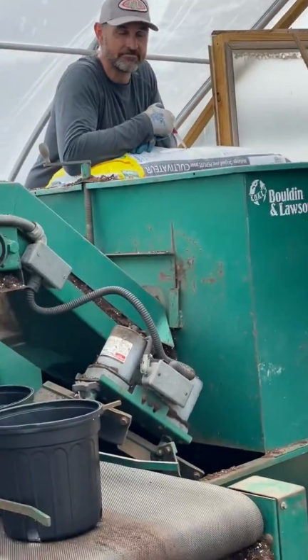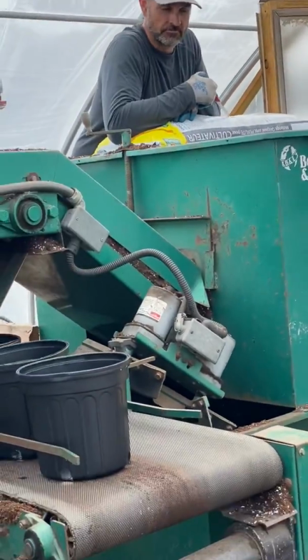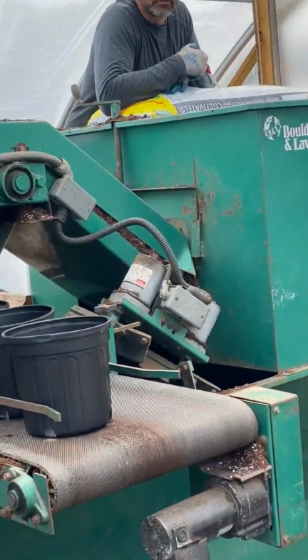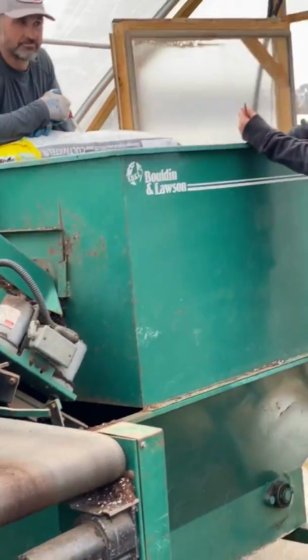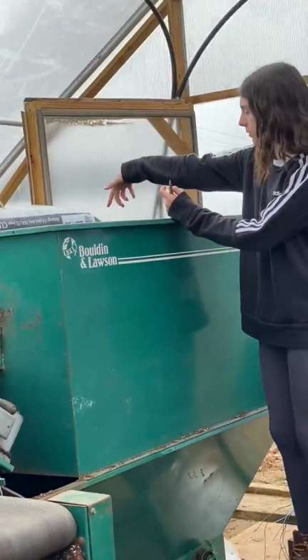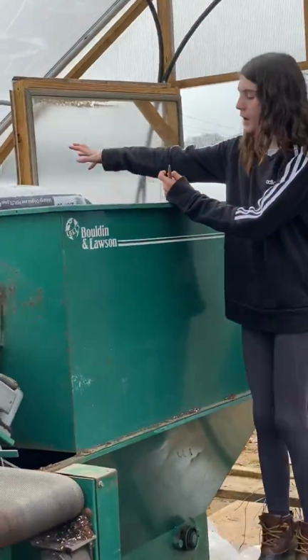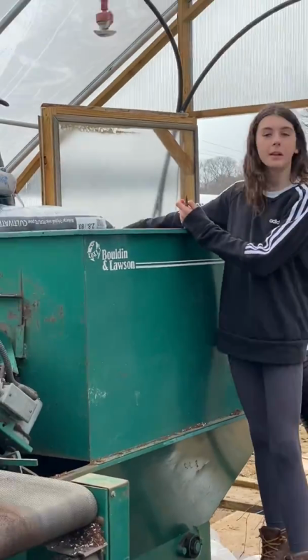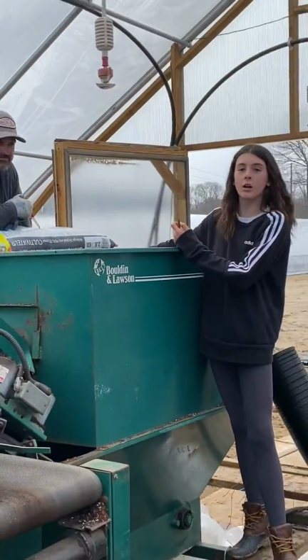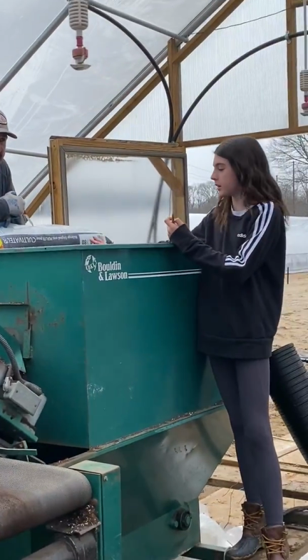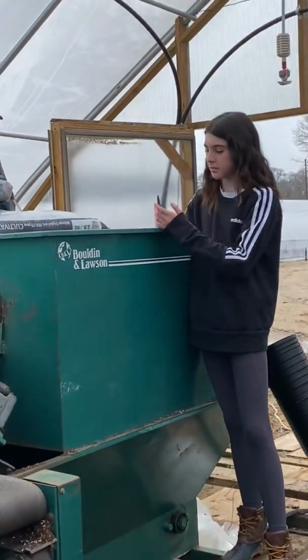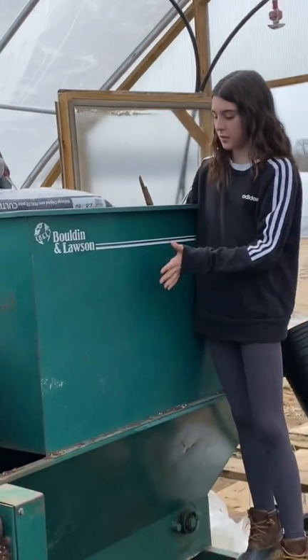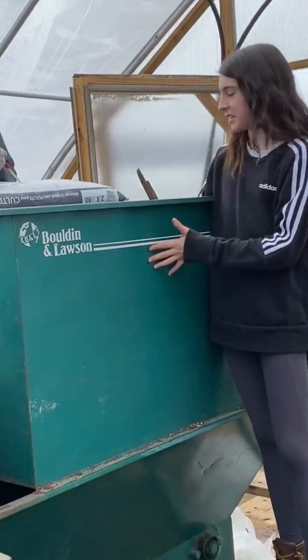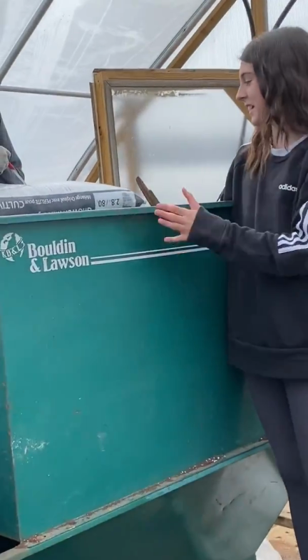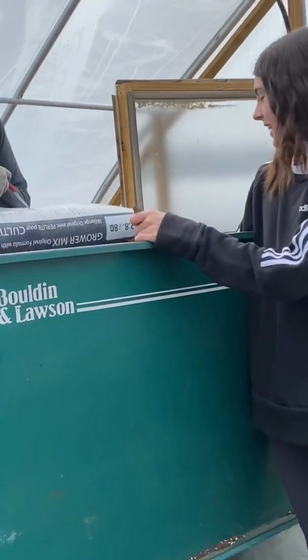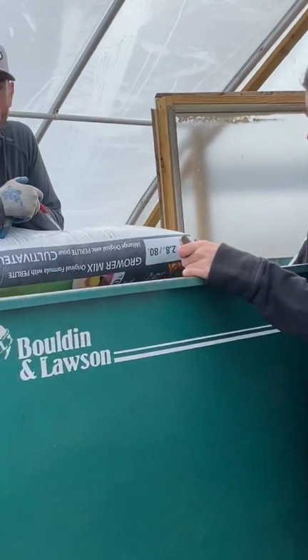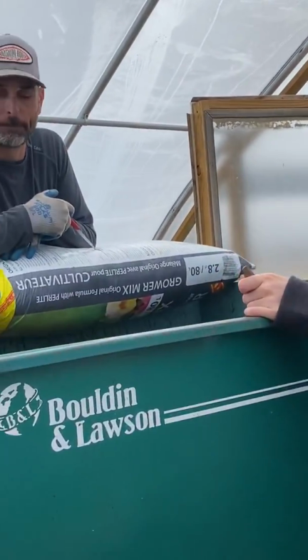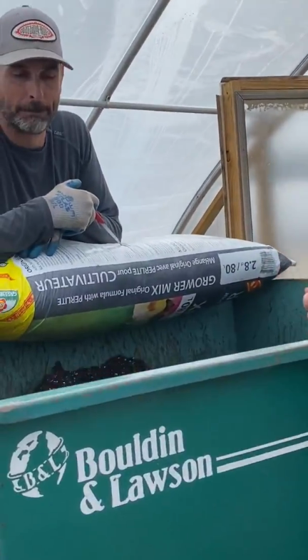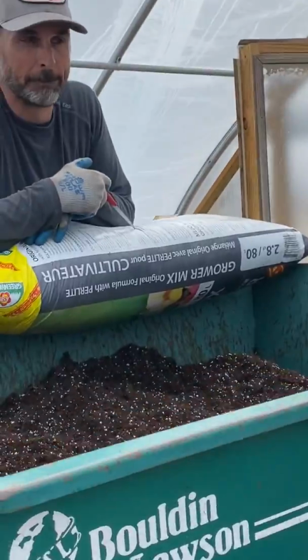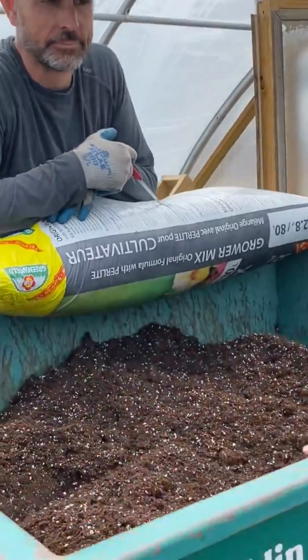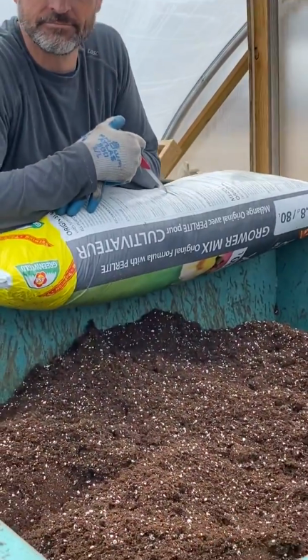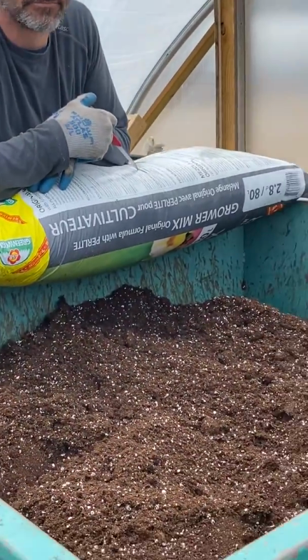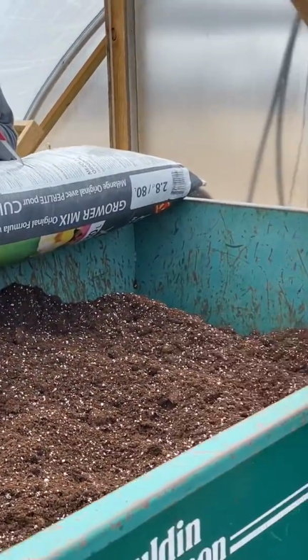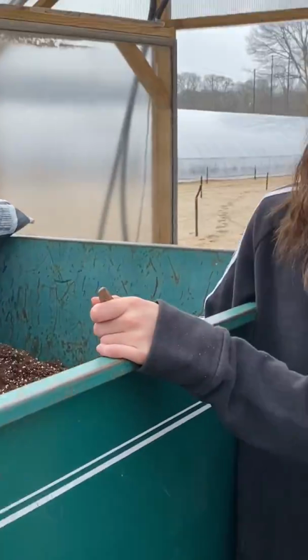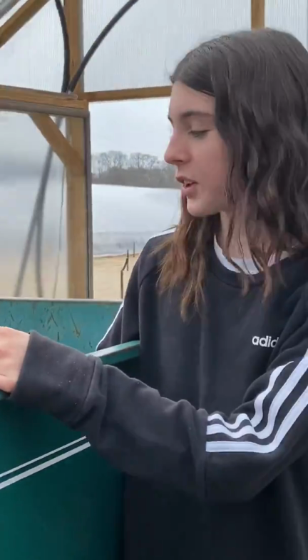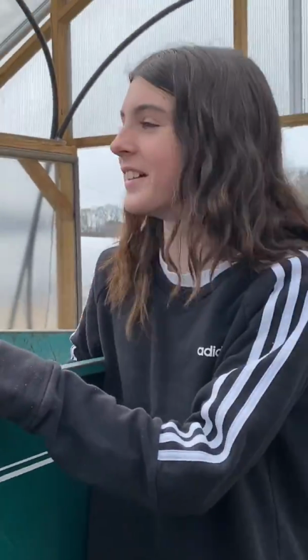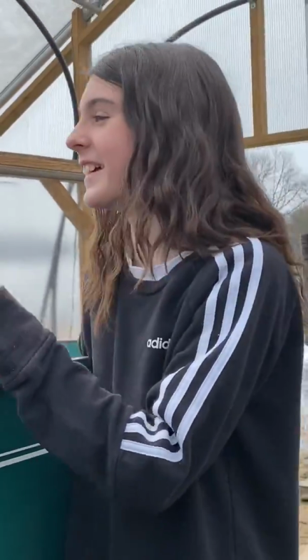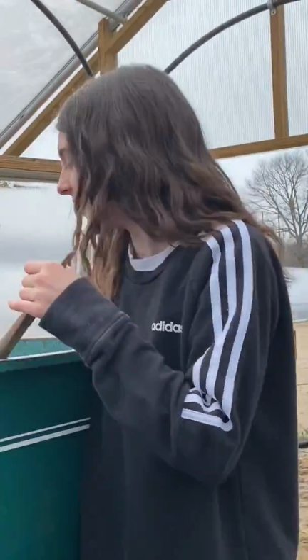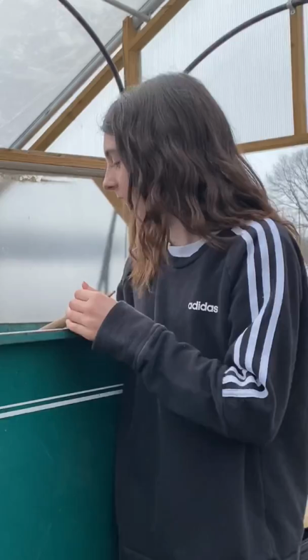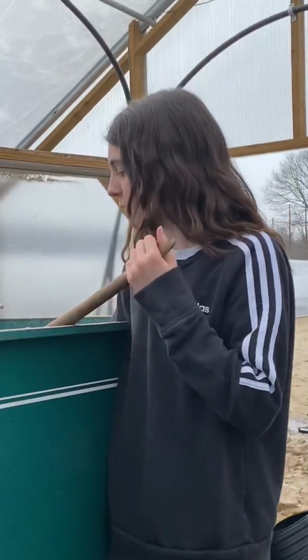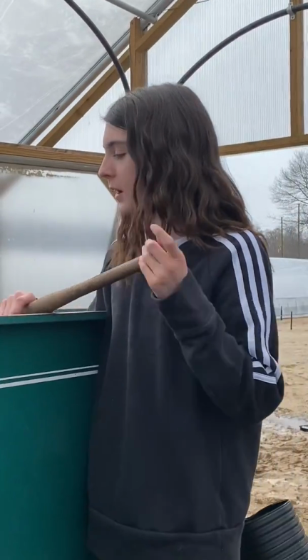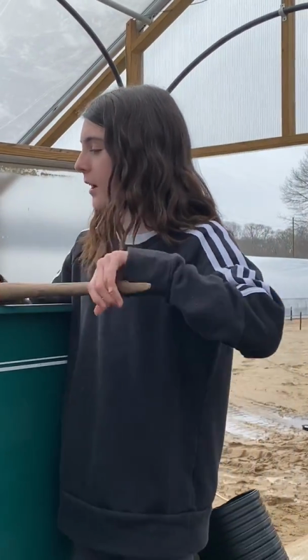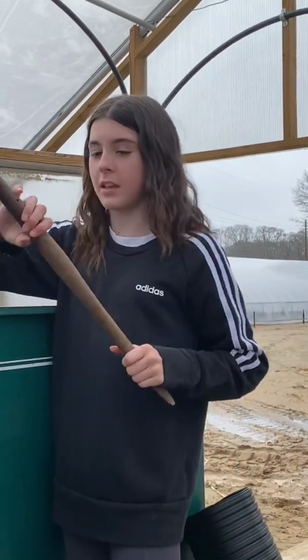A hole forms around the middle of the — it's called a hopper. So we have to spread the dirt back out with this tool.